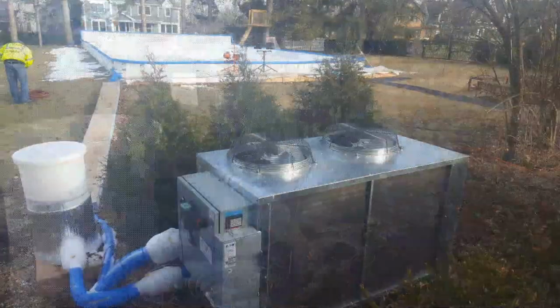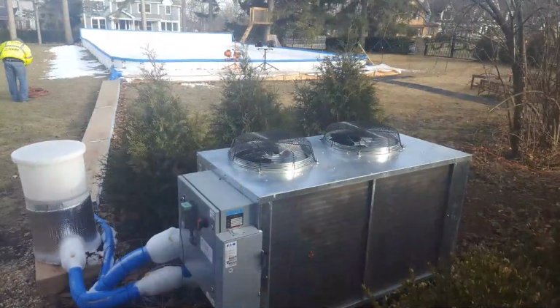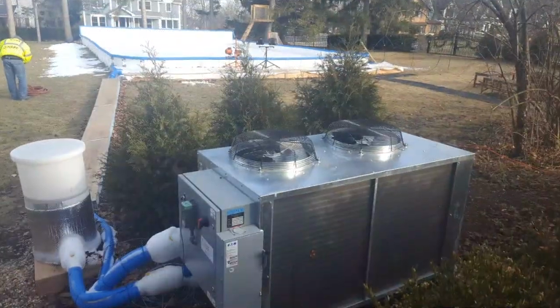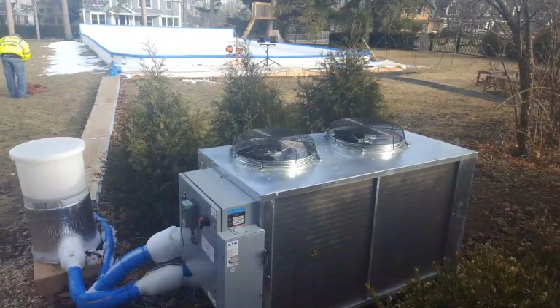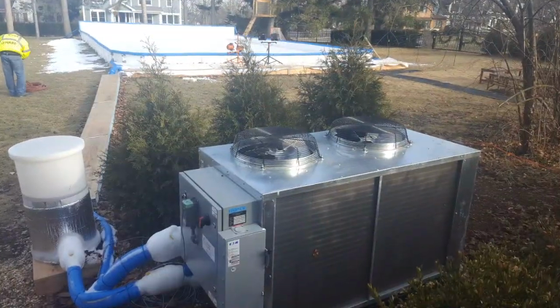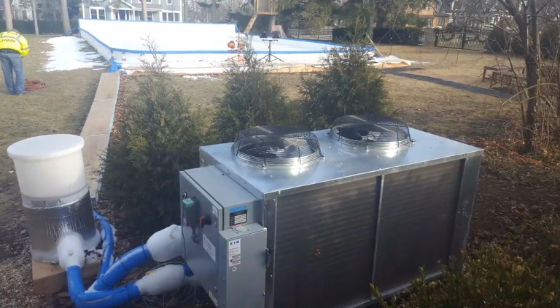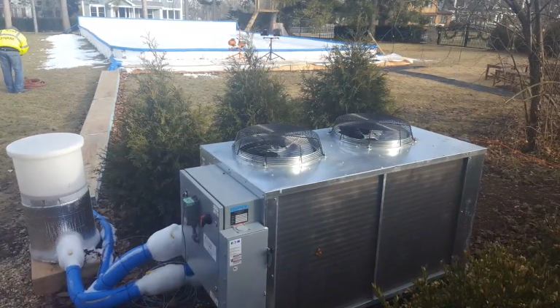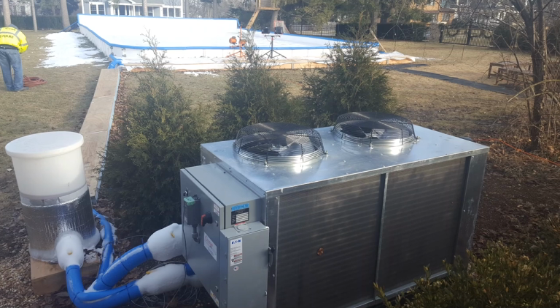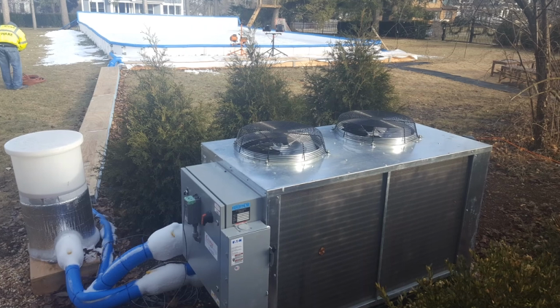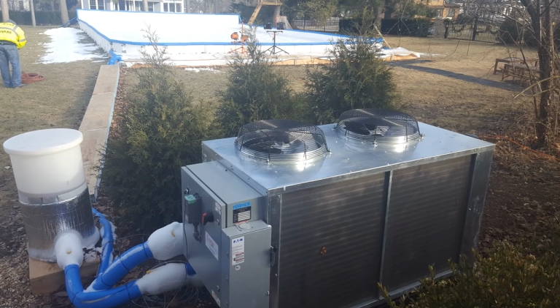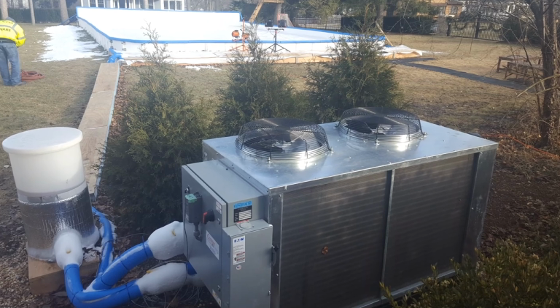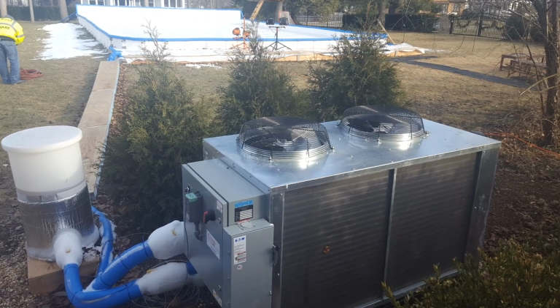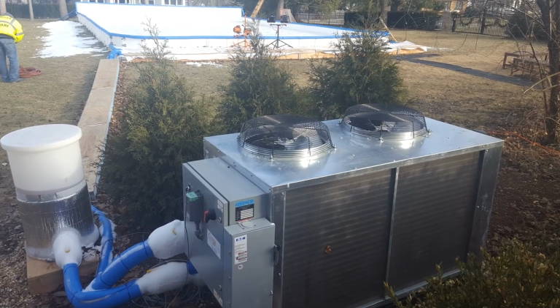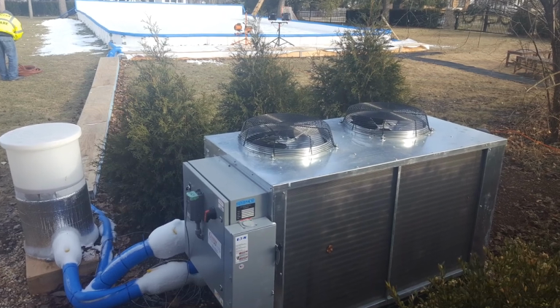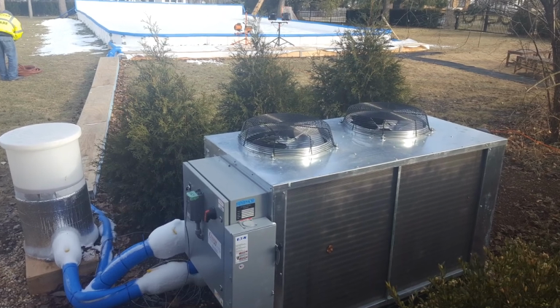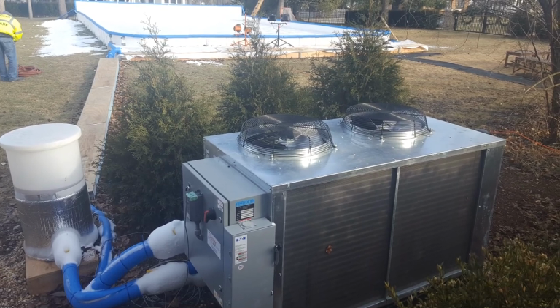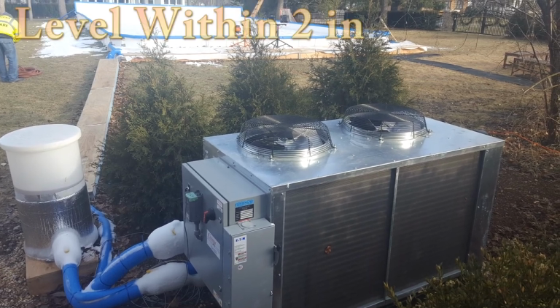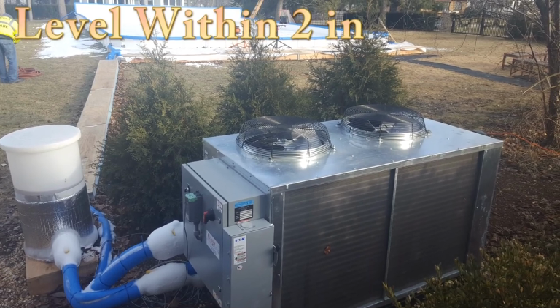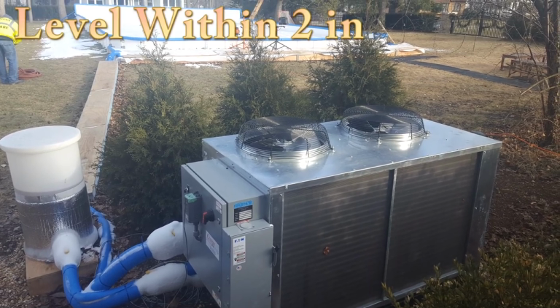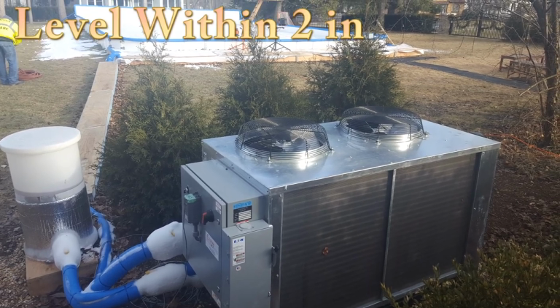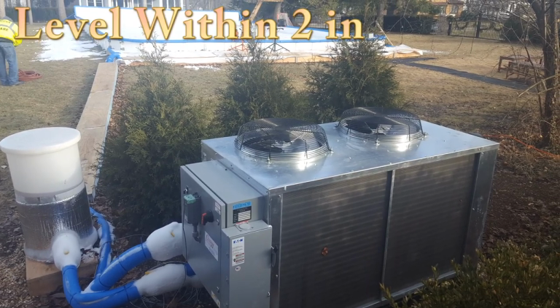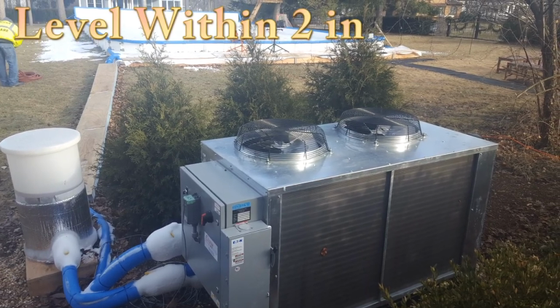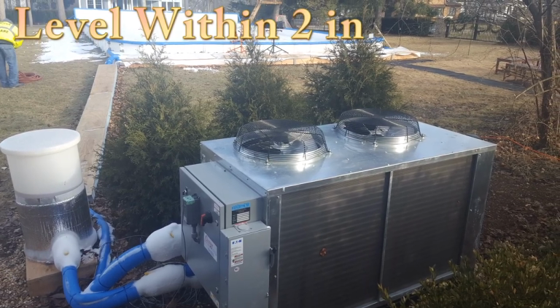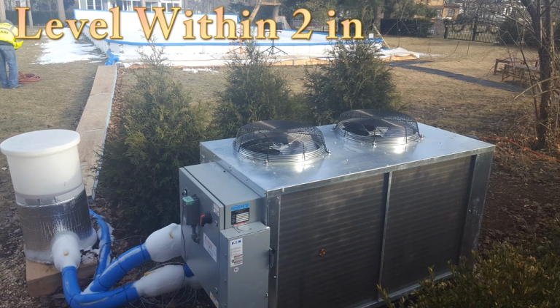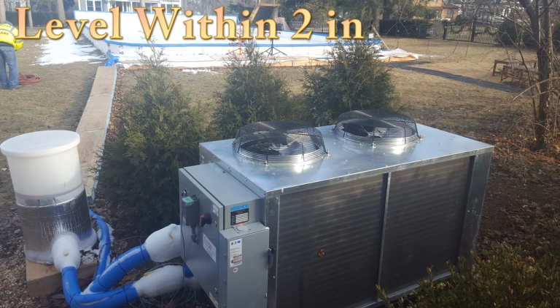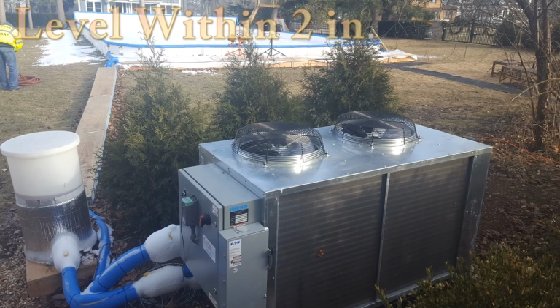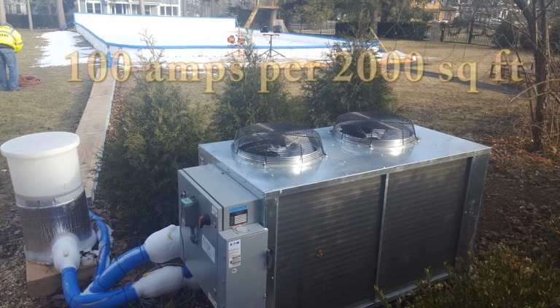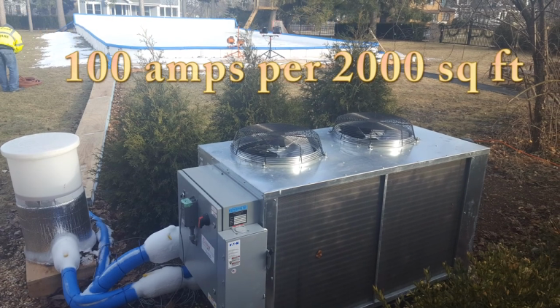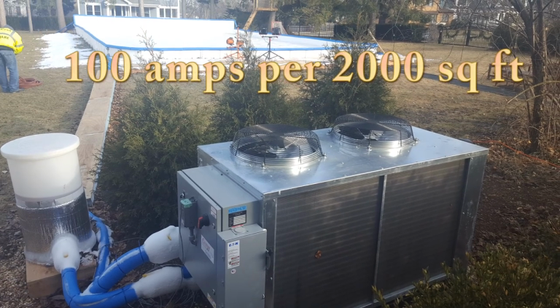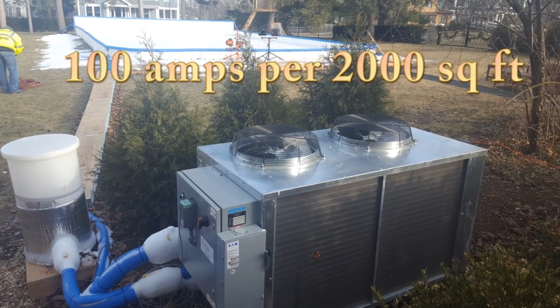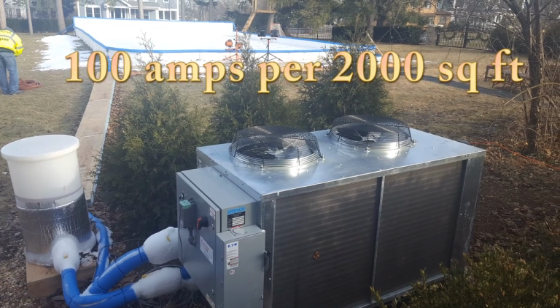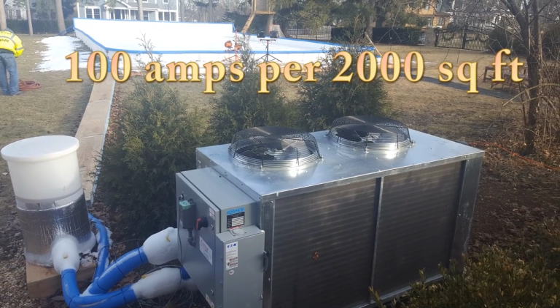When considering your refrigerated rink, choose a spot that can be easily excavated so that the surface is level. Also keep in mind that you'll have to bring power to supply the chiller.